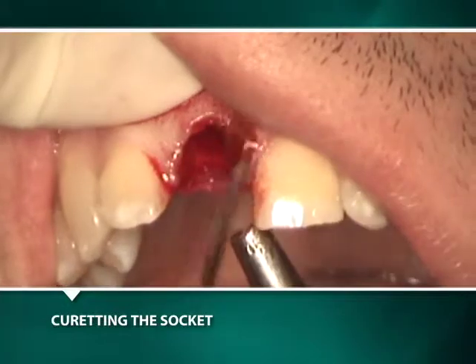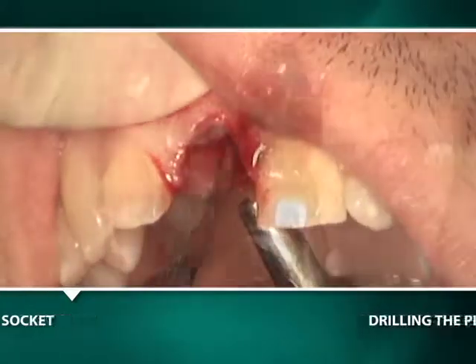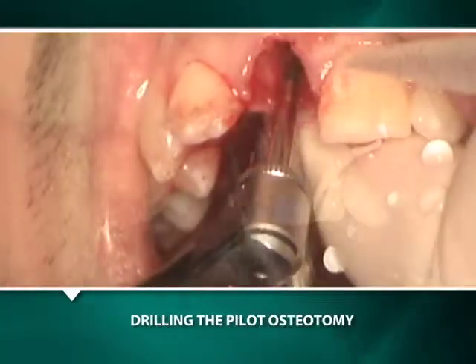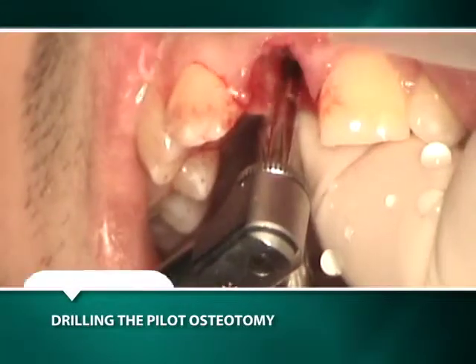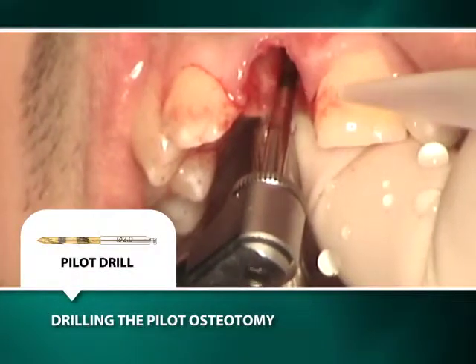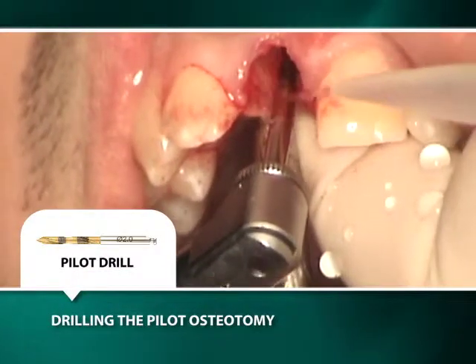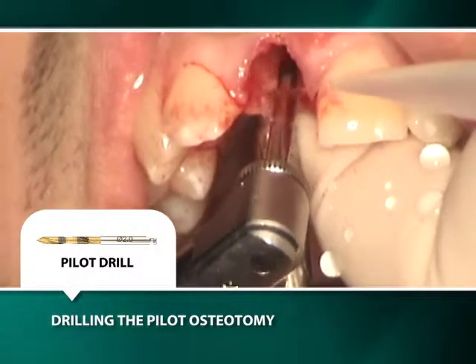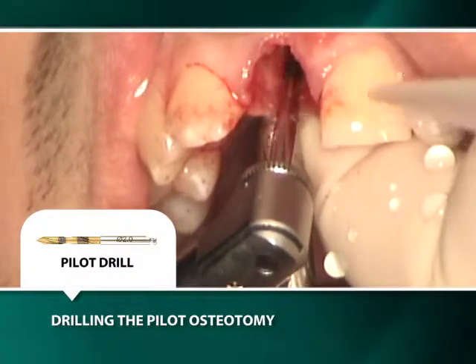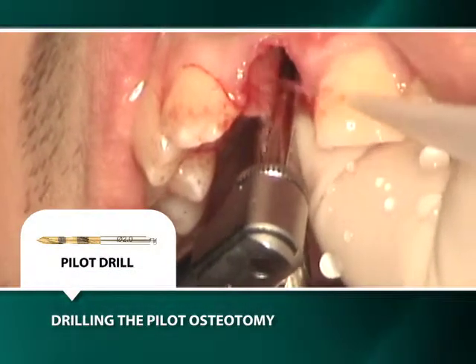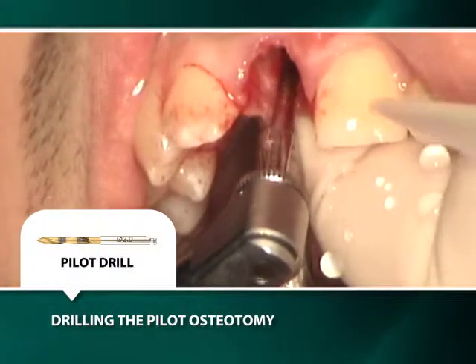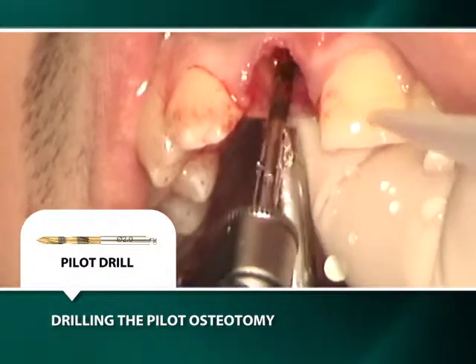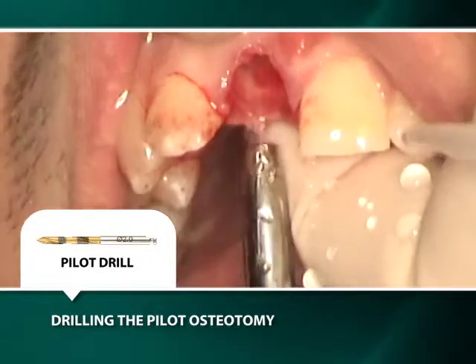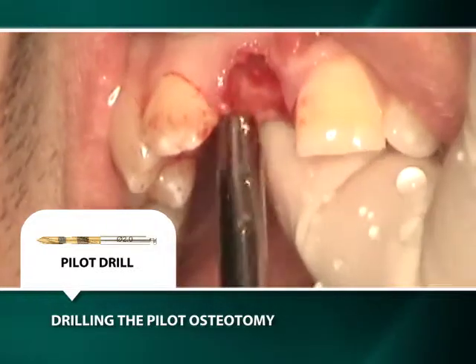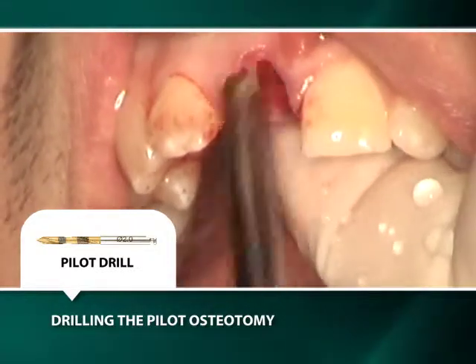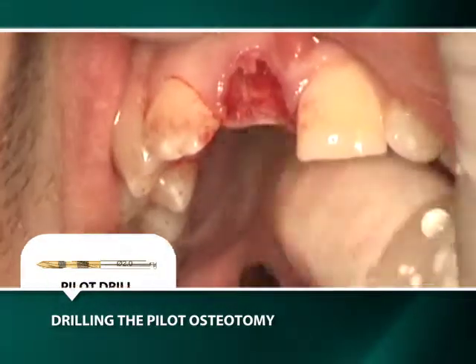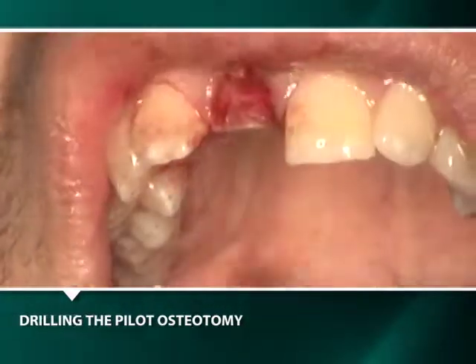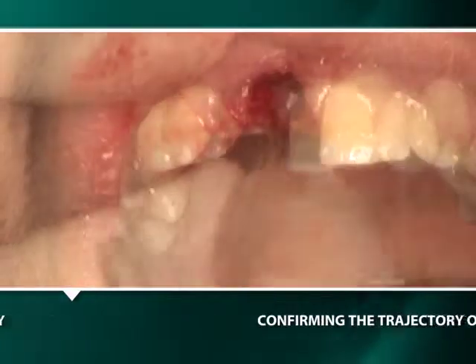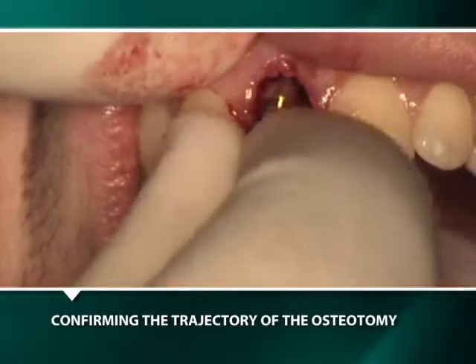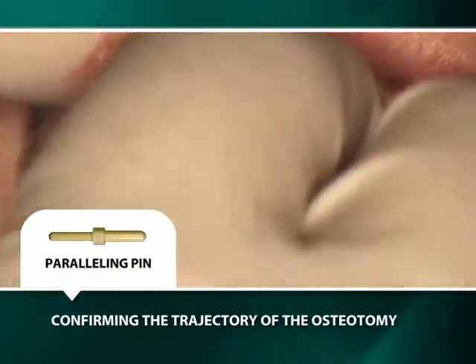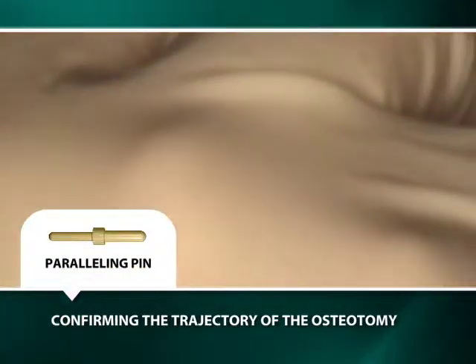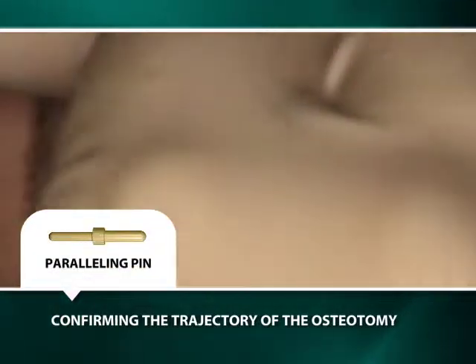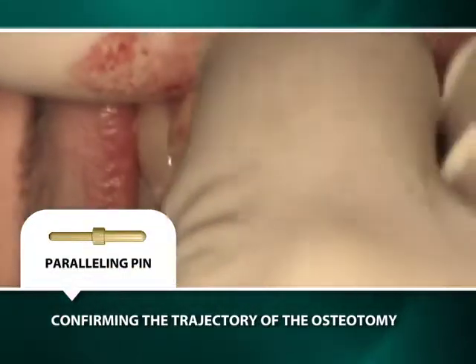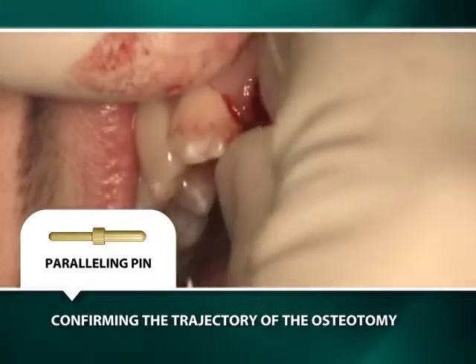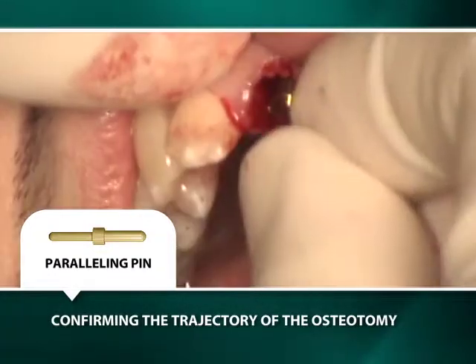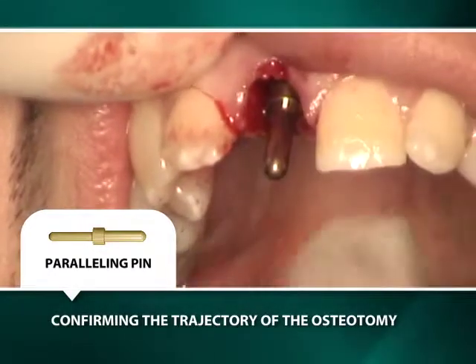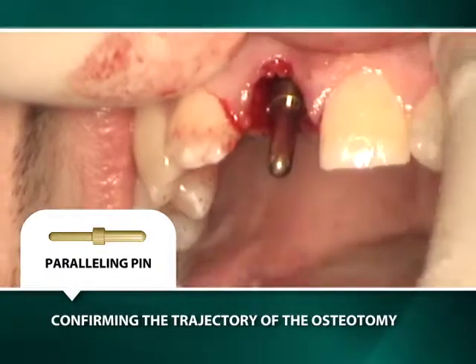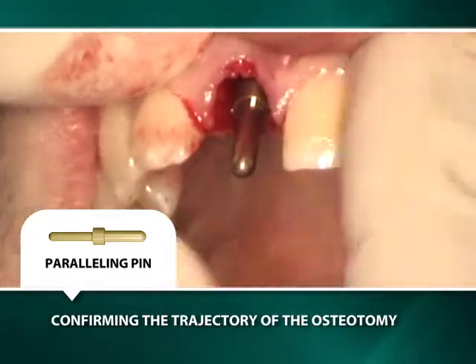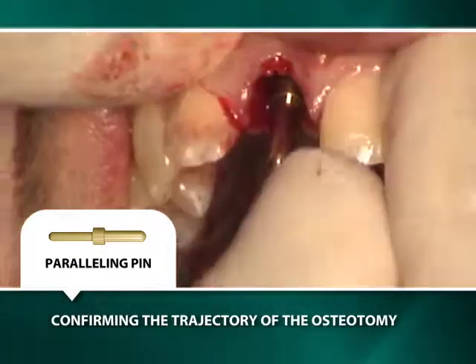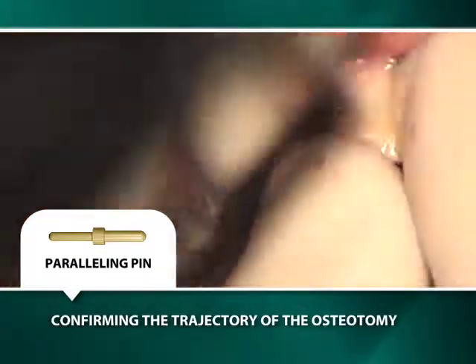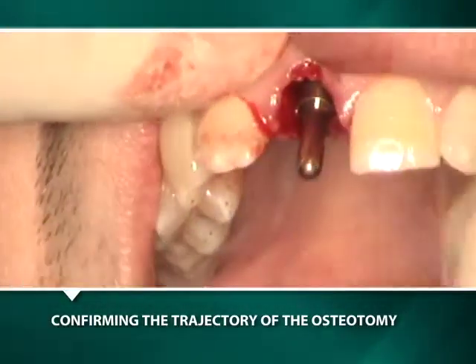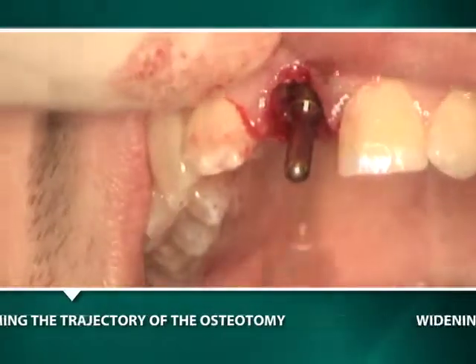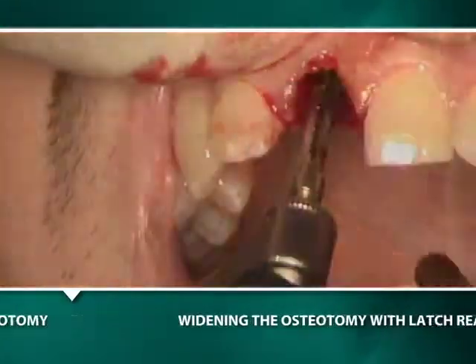The drill is used with a pumping action to a depth of 11 millimeters, as measured from the interproximal crestal bone. A gold-colored parallel pin is placed into the pilot osteotomy to confirm the appropriateness of the osteotomy's position and trajectory.